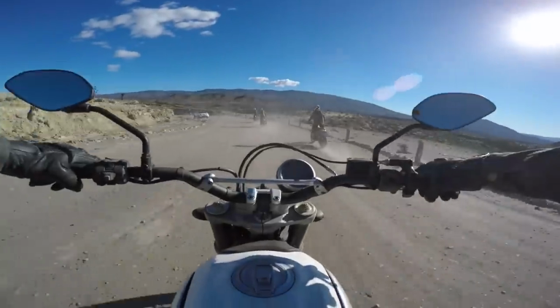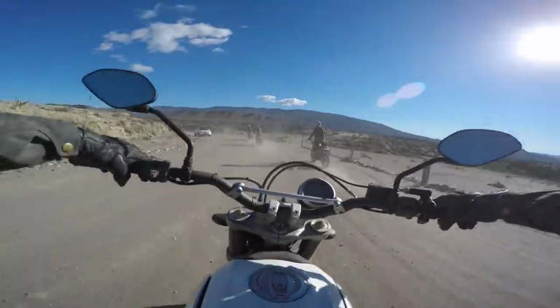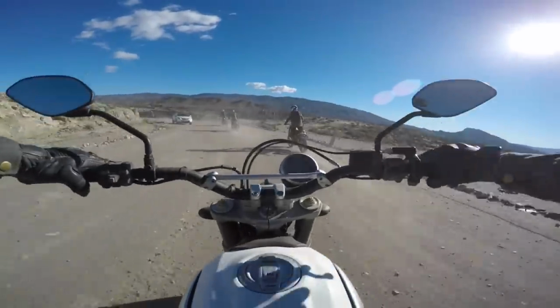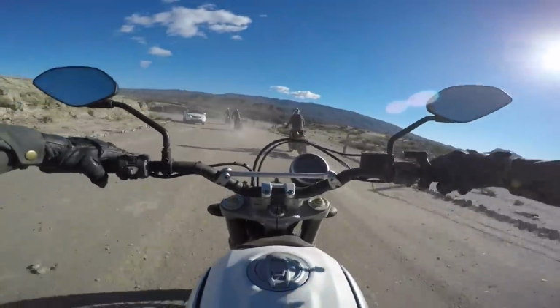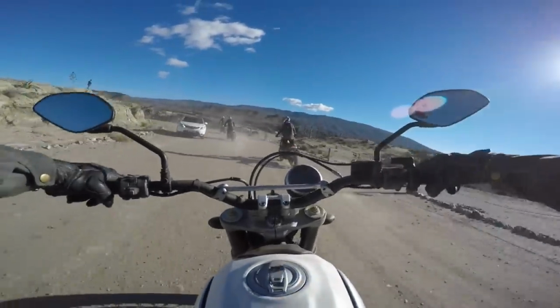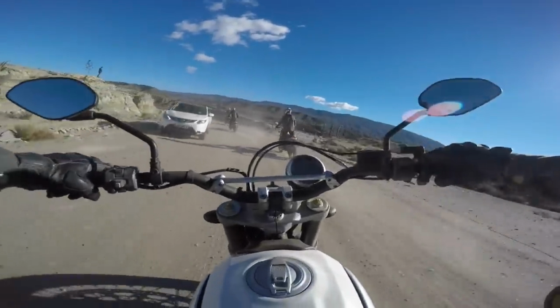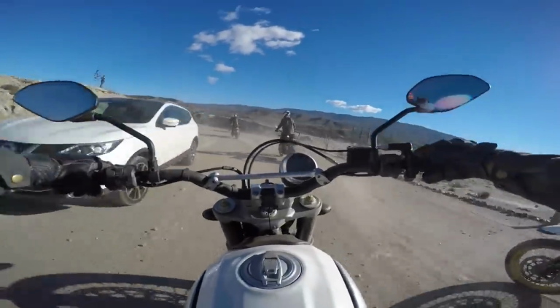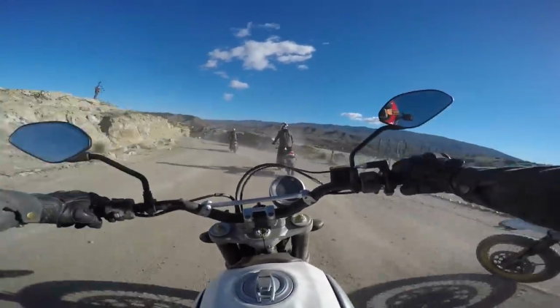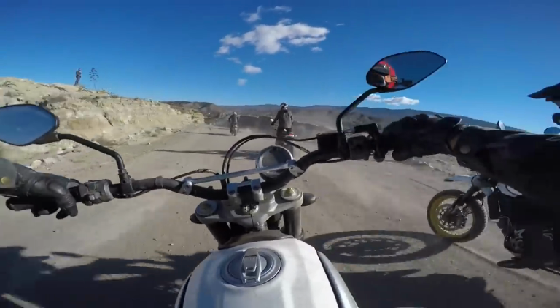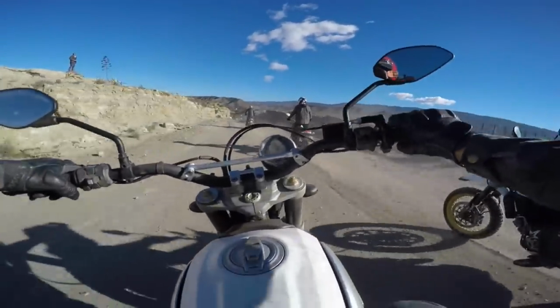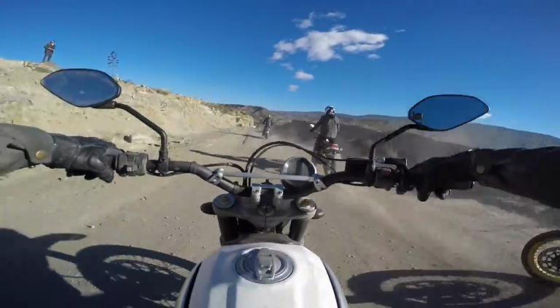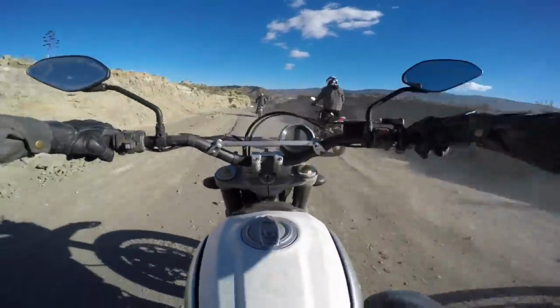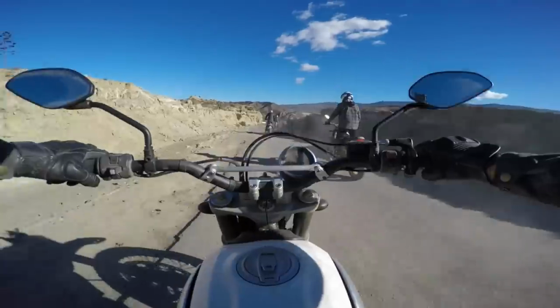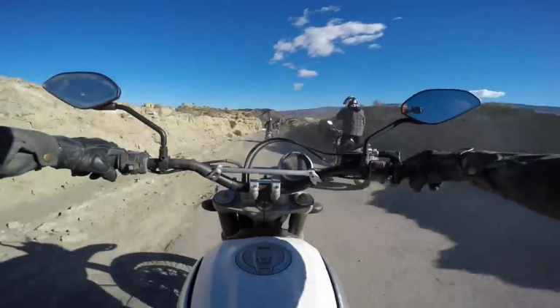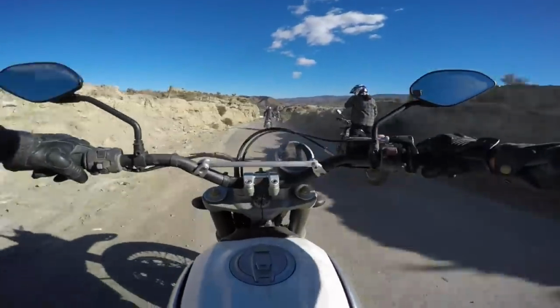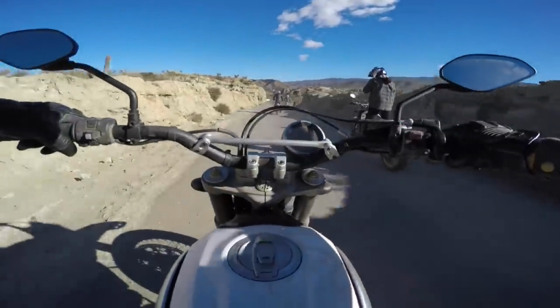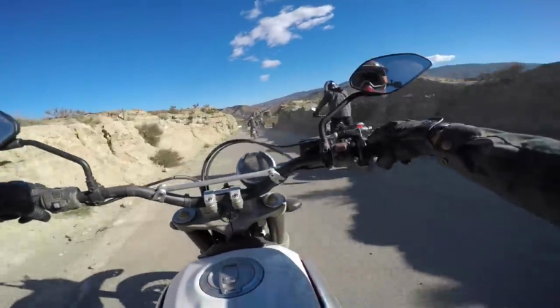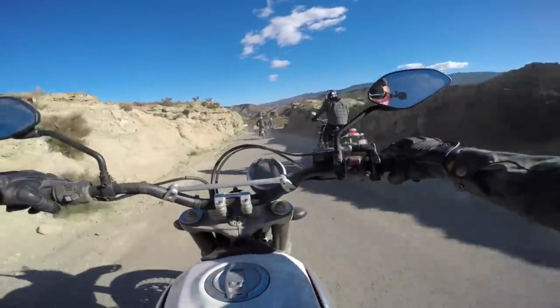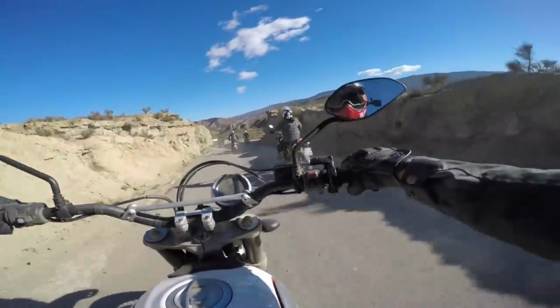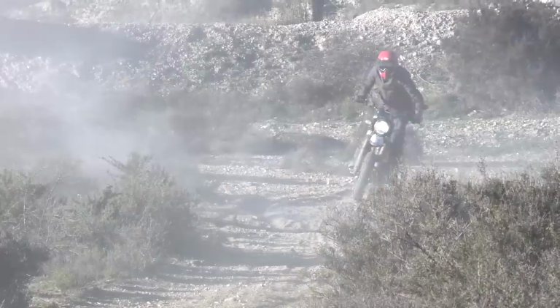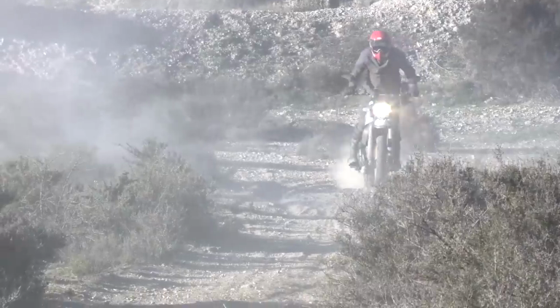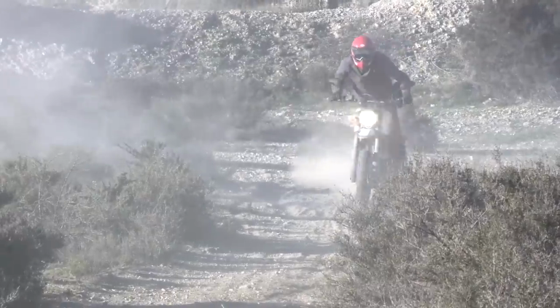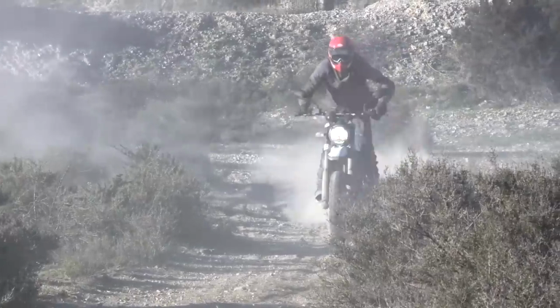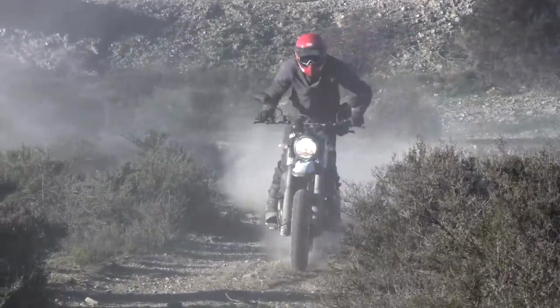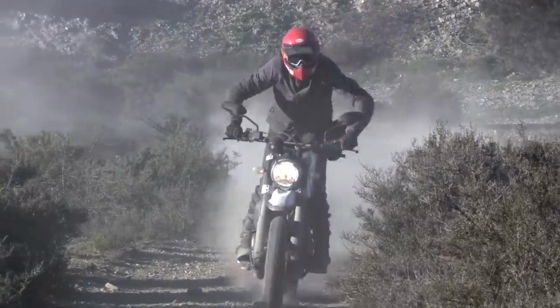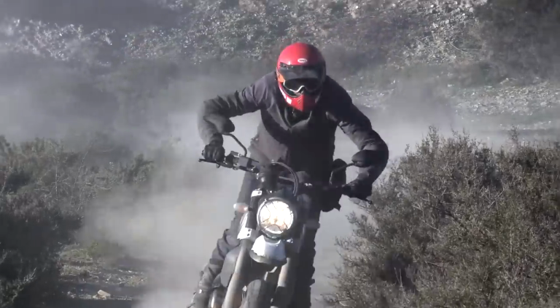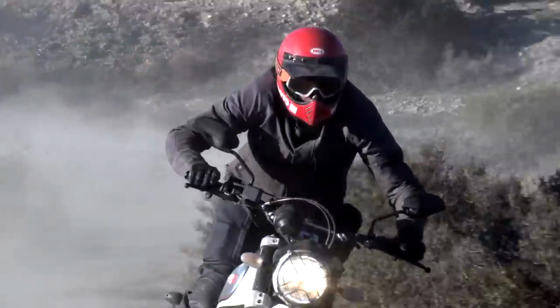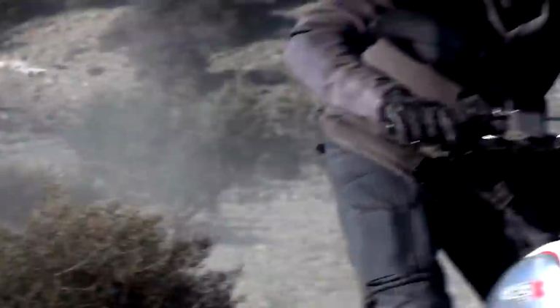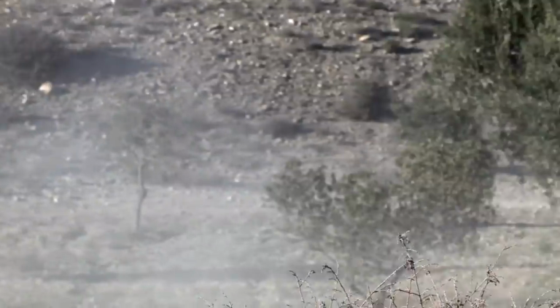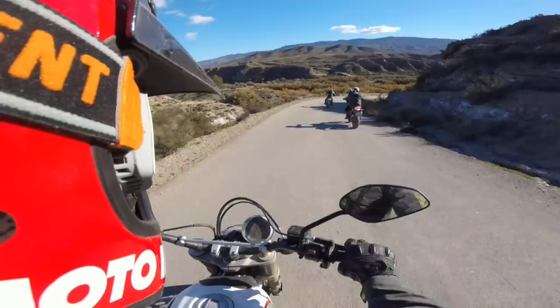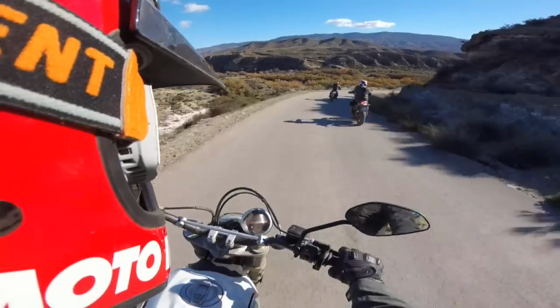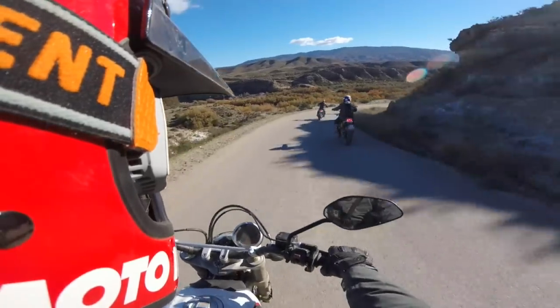So if you're looking for a scrambler that you can really off road, this bike's it, man. This bike is a good bike for taking off the beaten path and riding around.